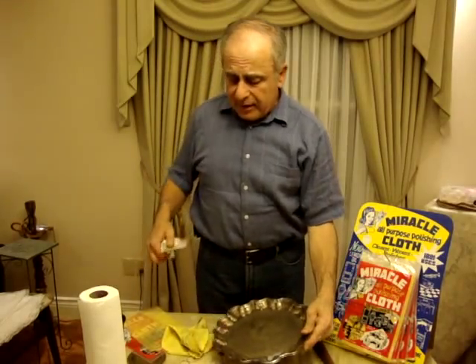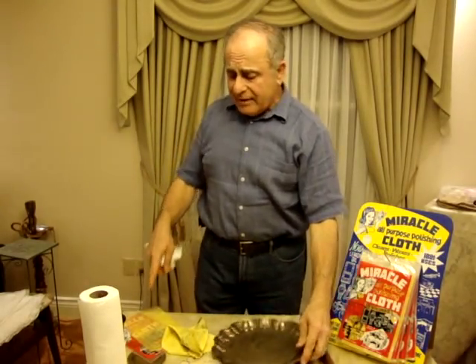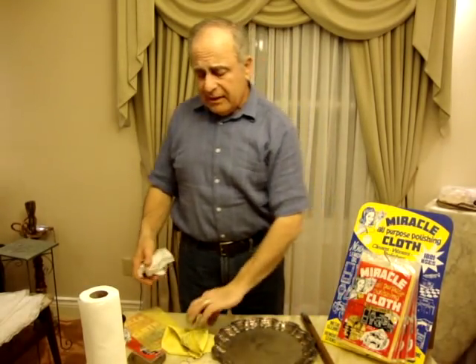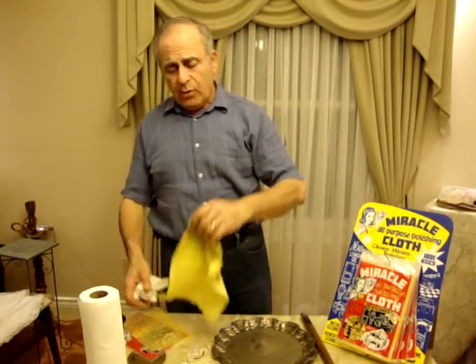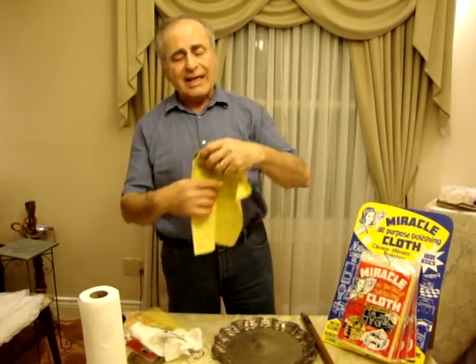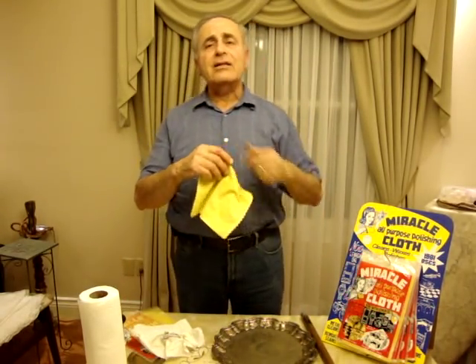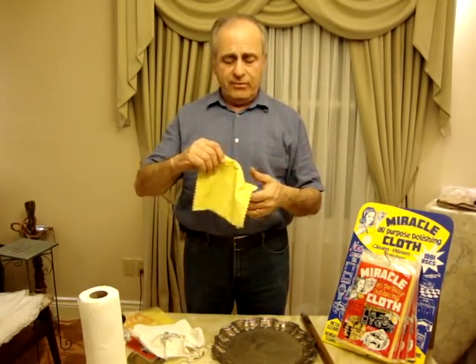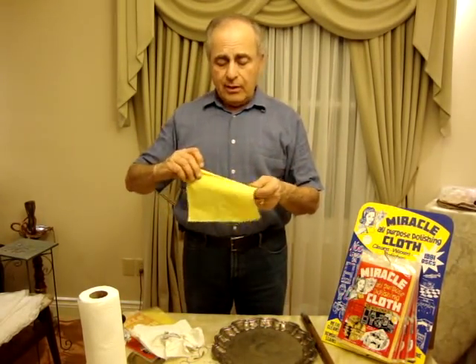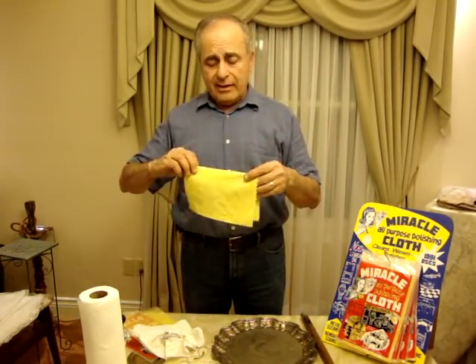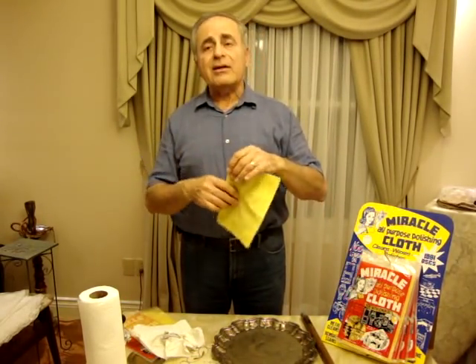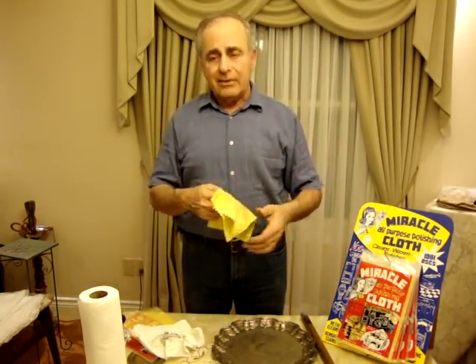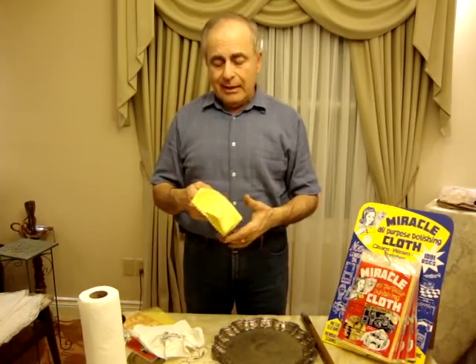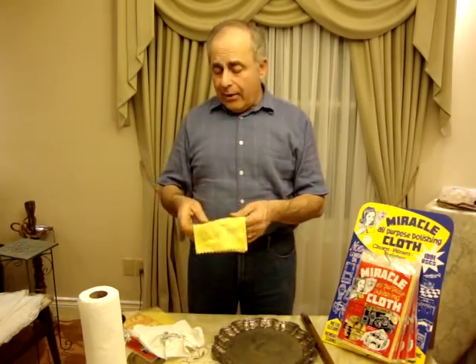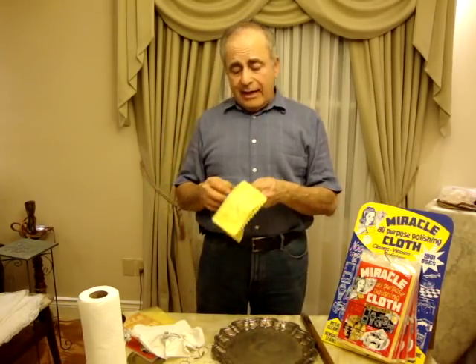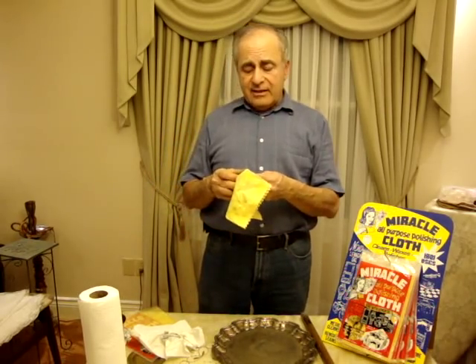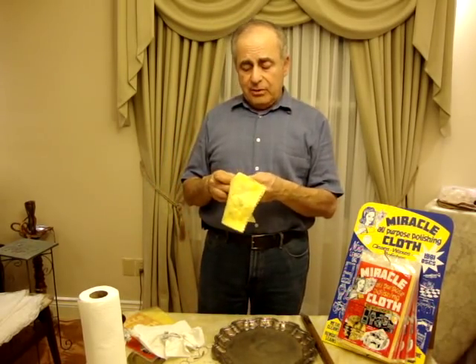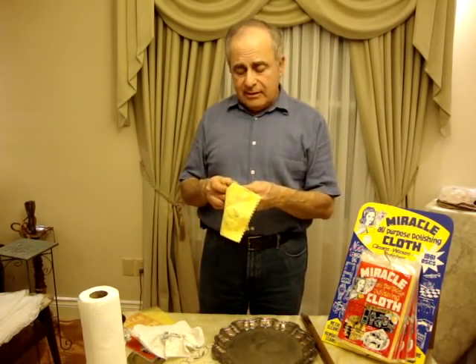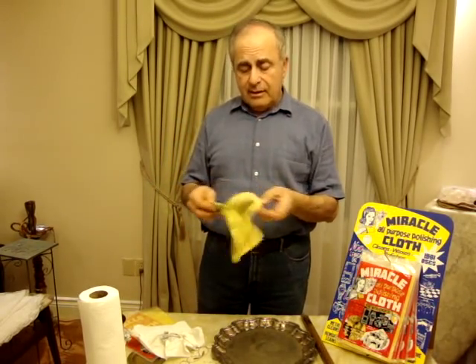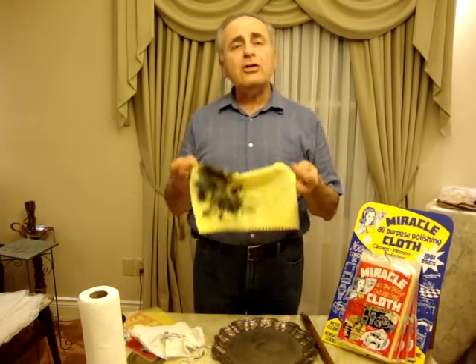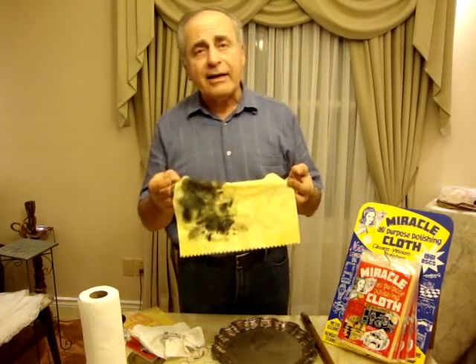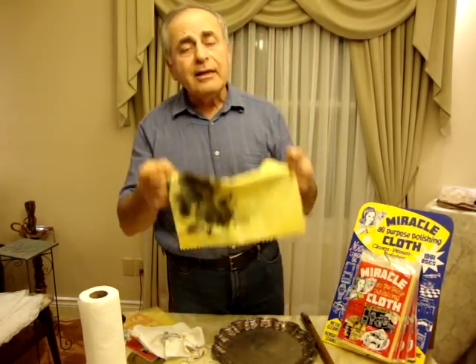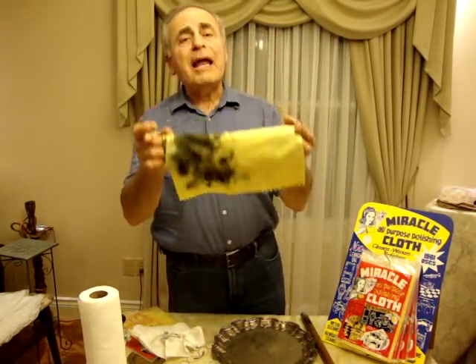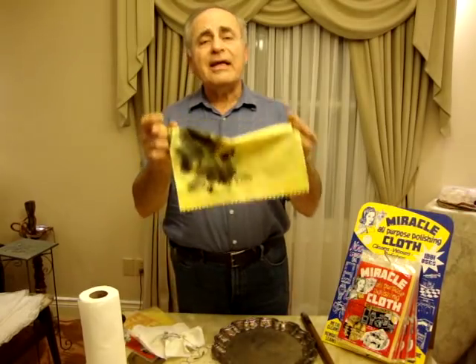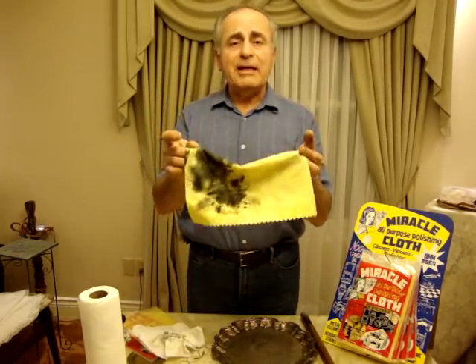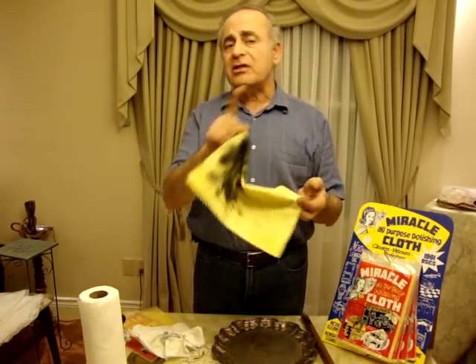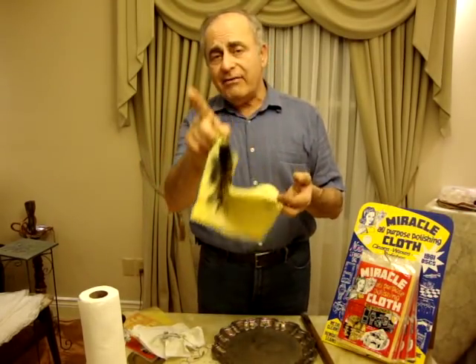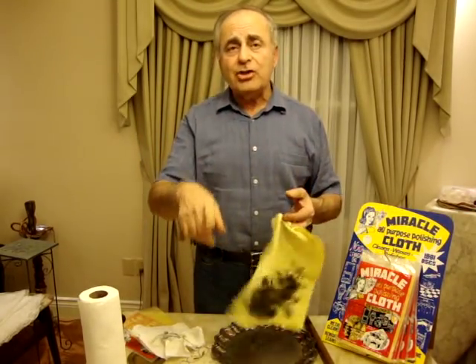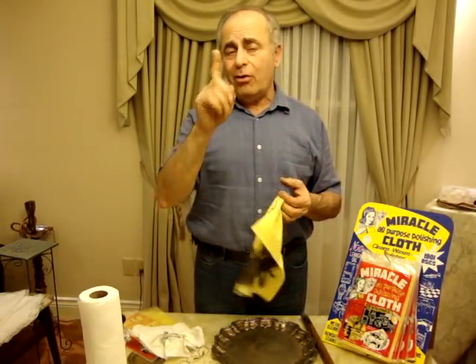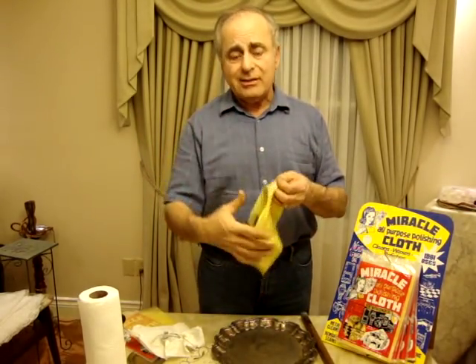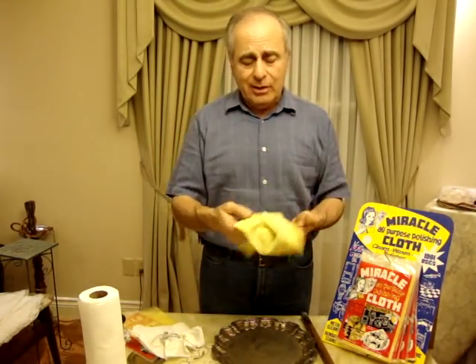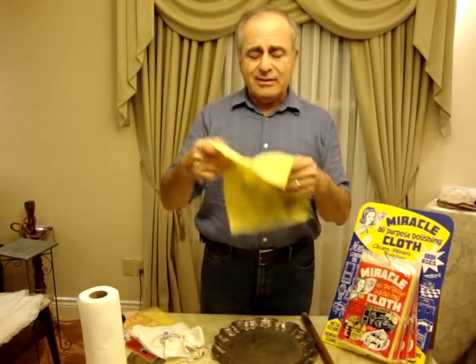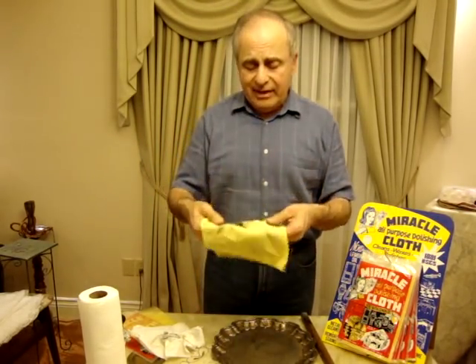The waxes in here are equivalent to a gallon of metal cleaner. Now, as you can see from using it, it turns black — the blacker it gets, the better it works. Never wash it or wet it; you'll ruin the waxes that are in it.